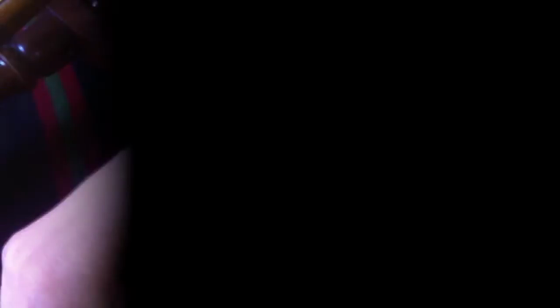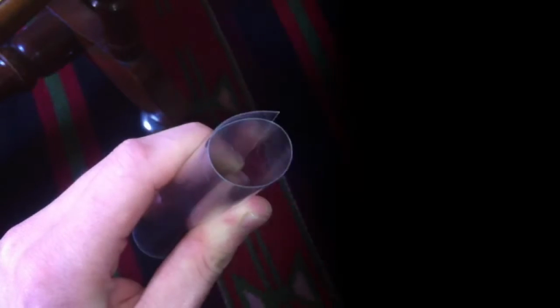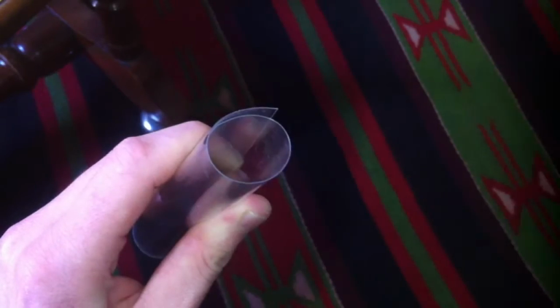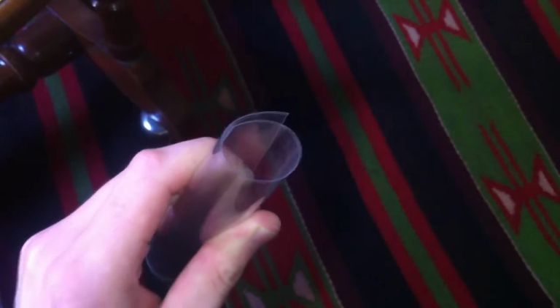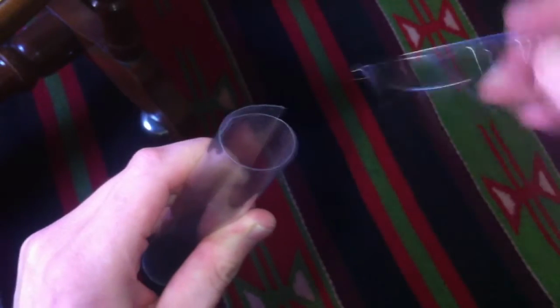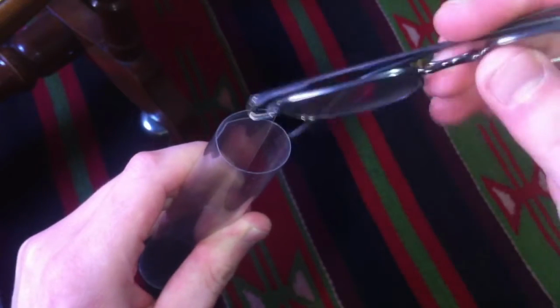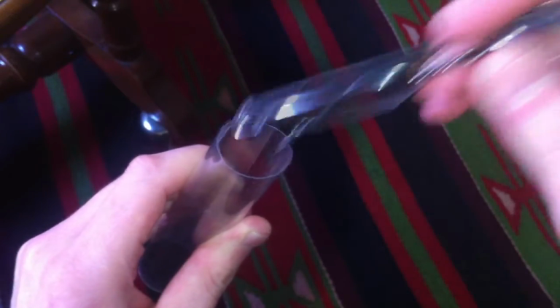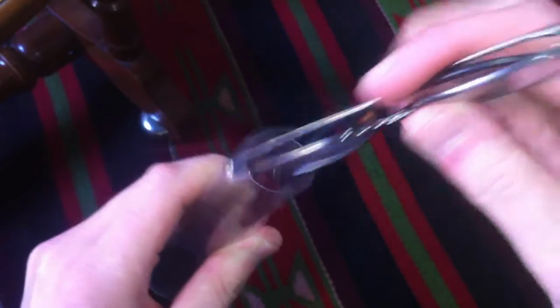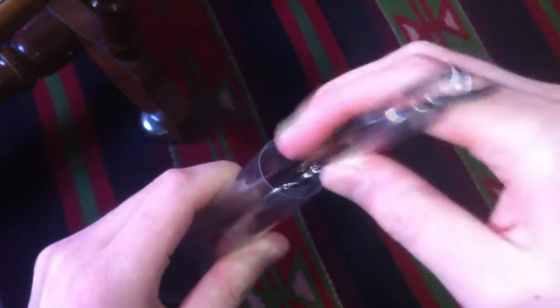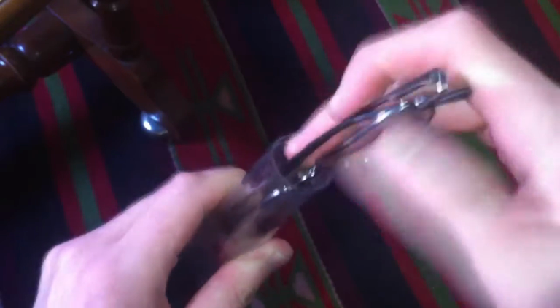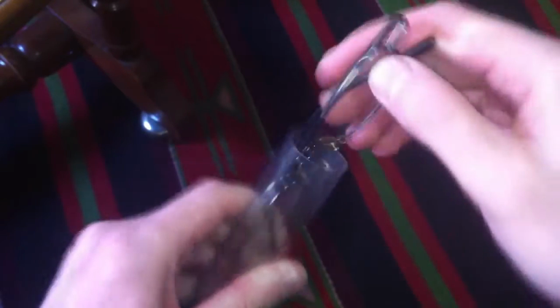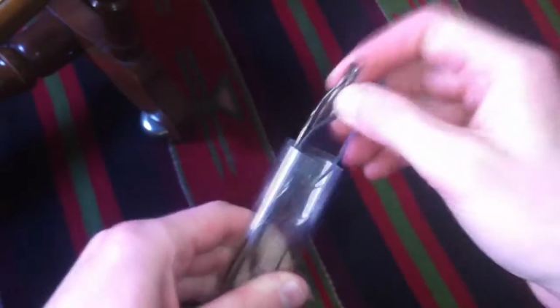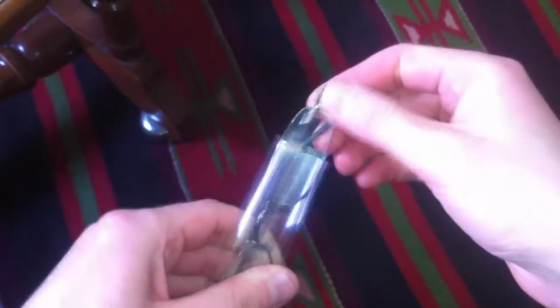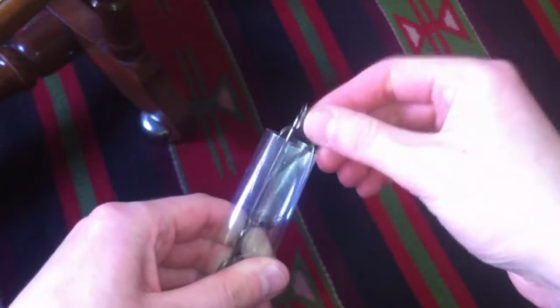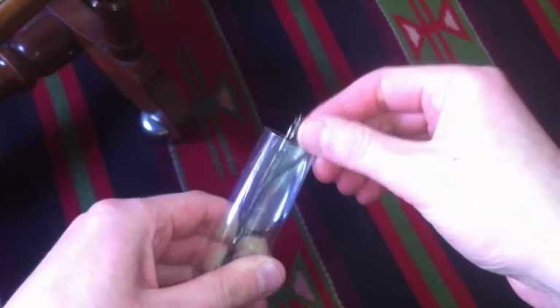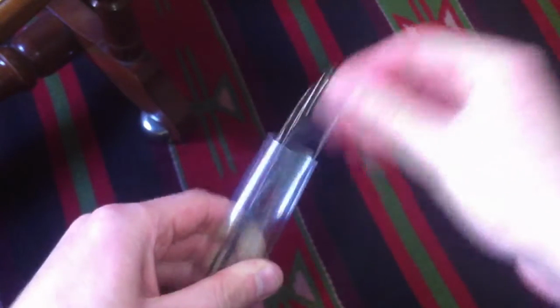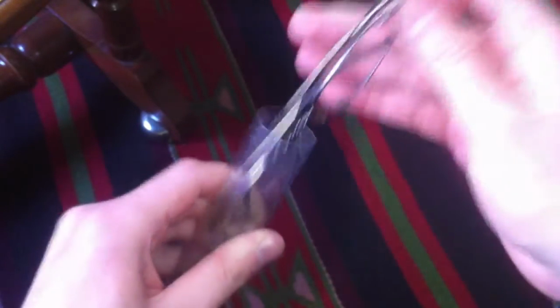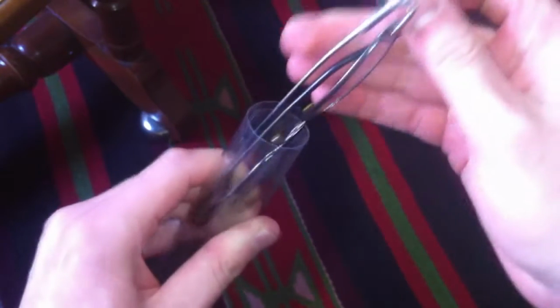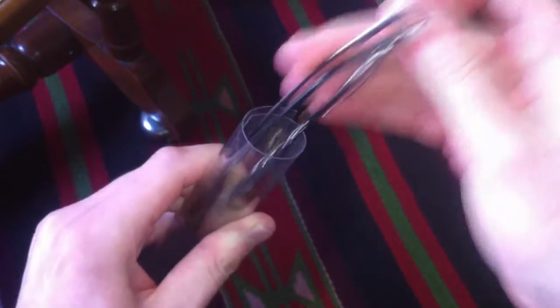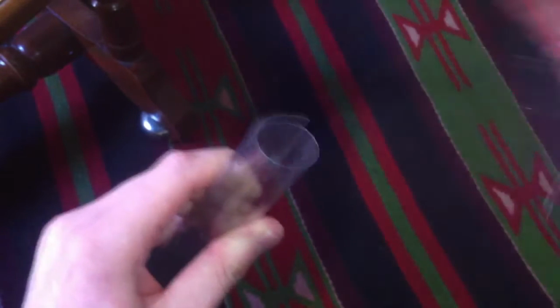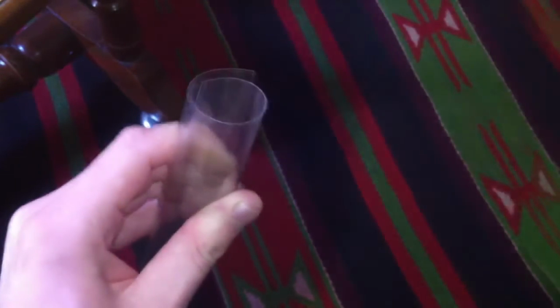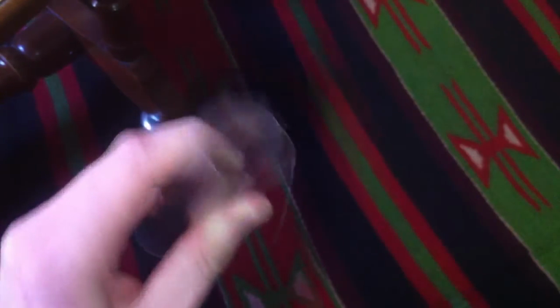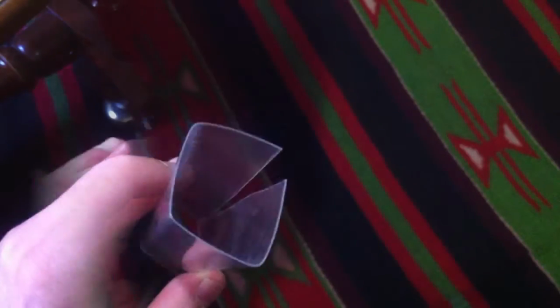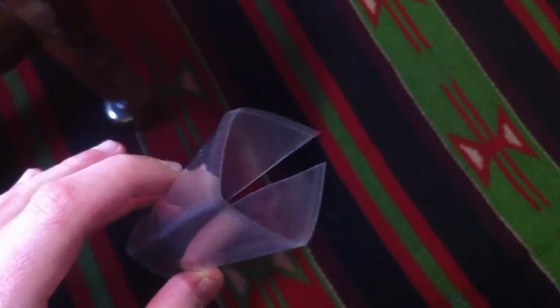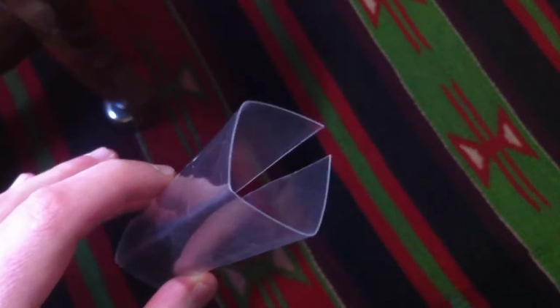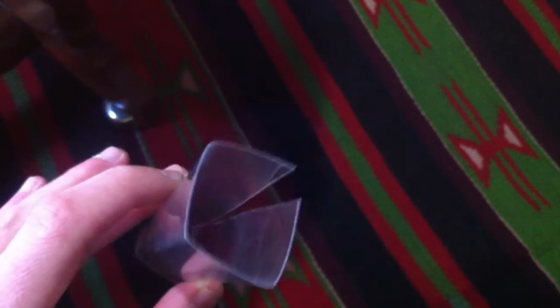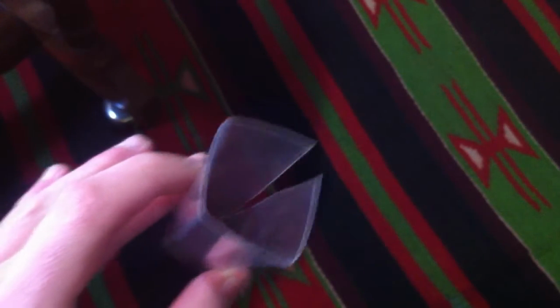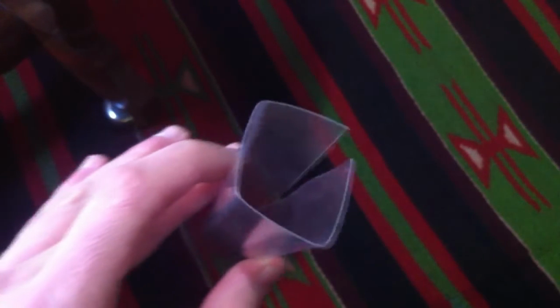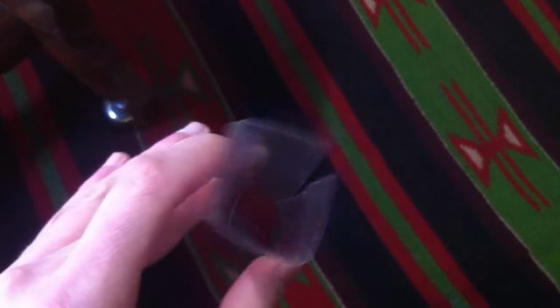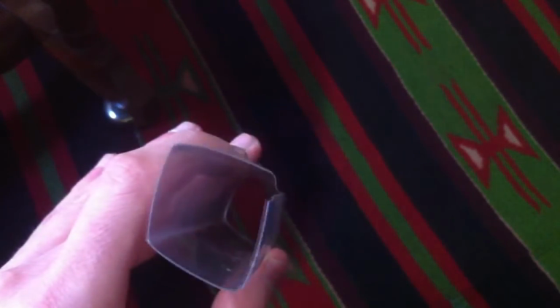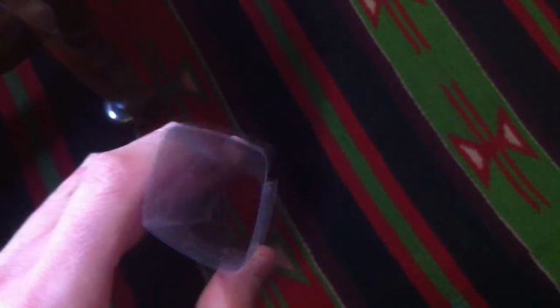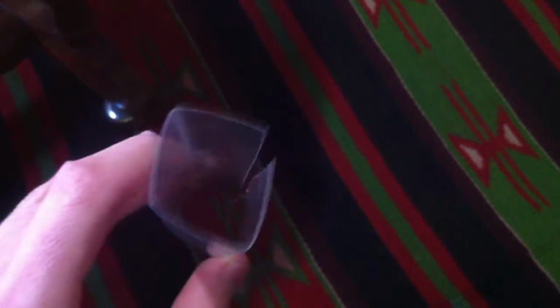Roll it like this and see which is the right shape and size for your glasses. After that, fold the piece in this way — it needs to be in a square shape.